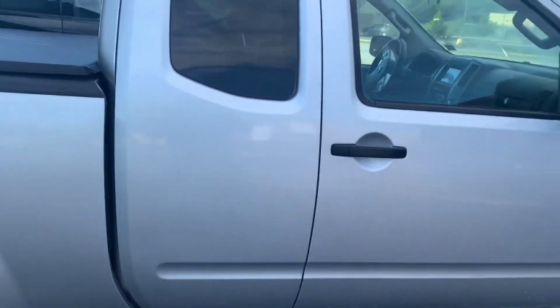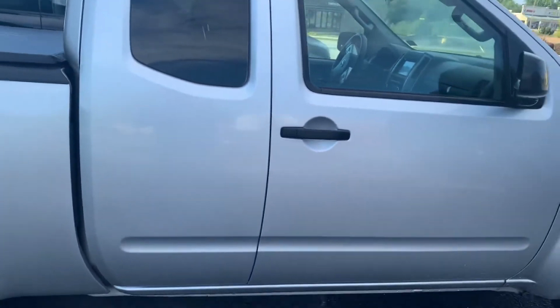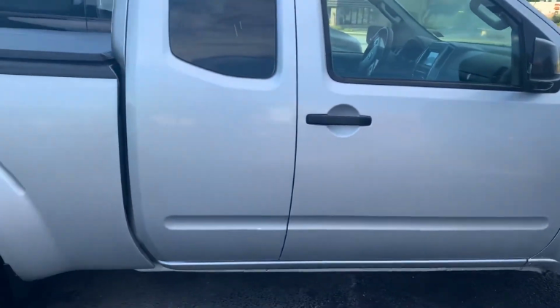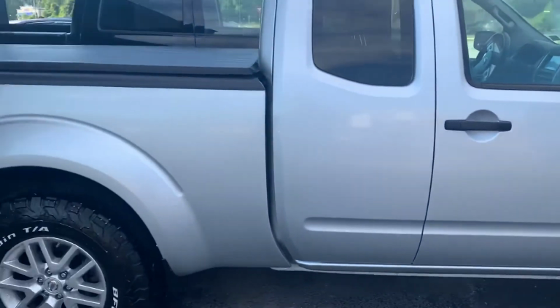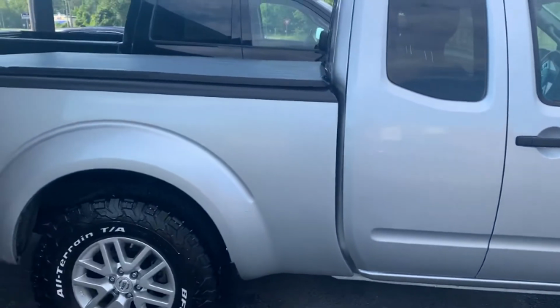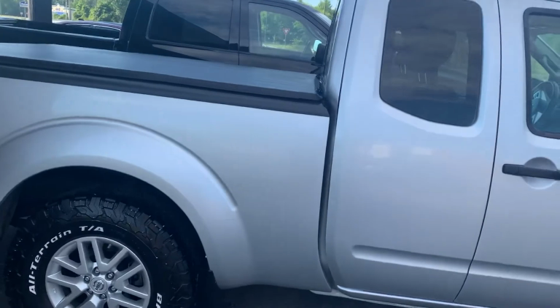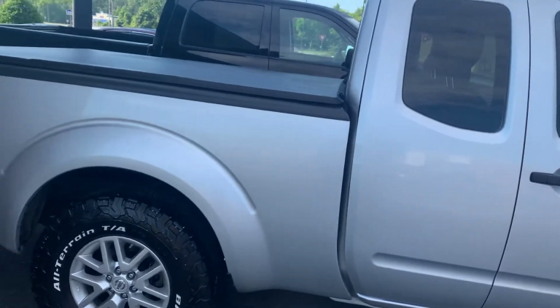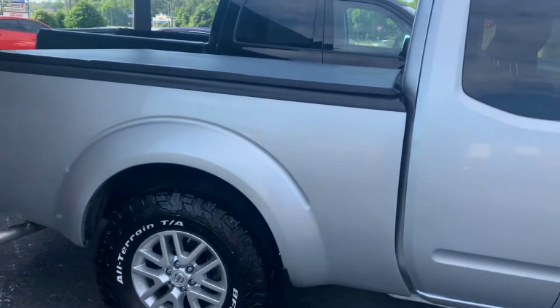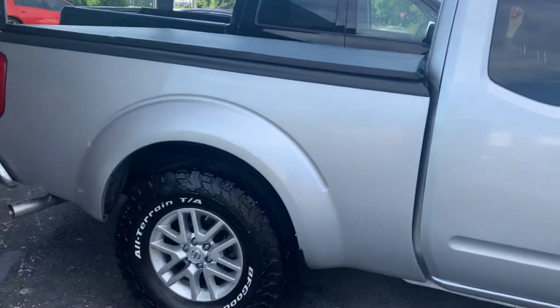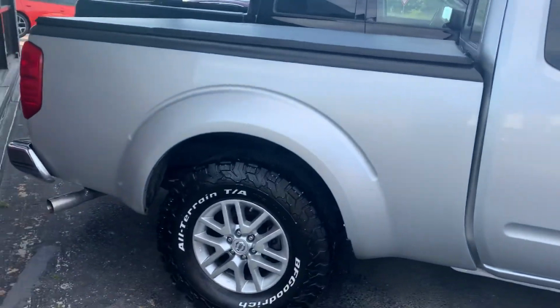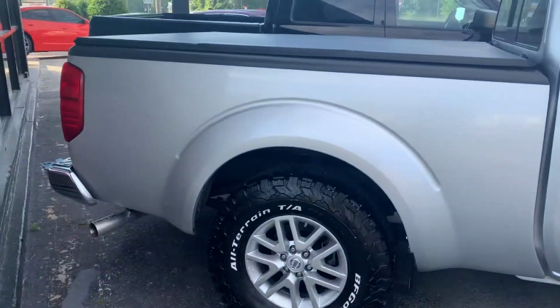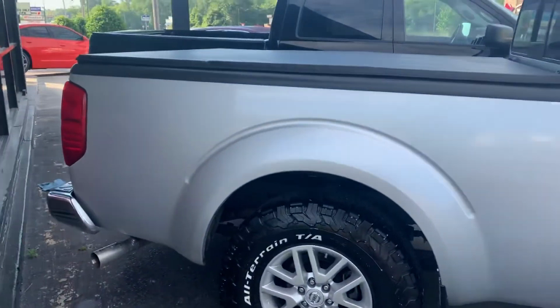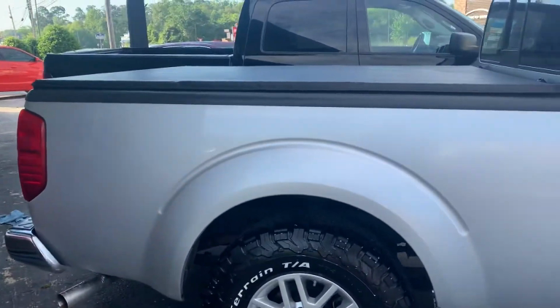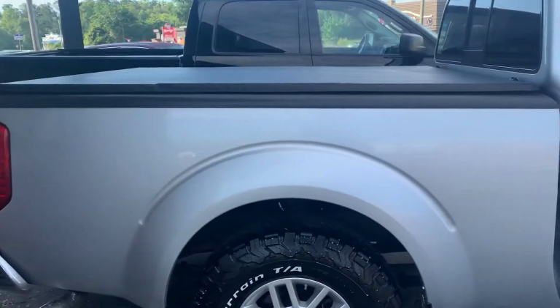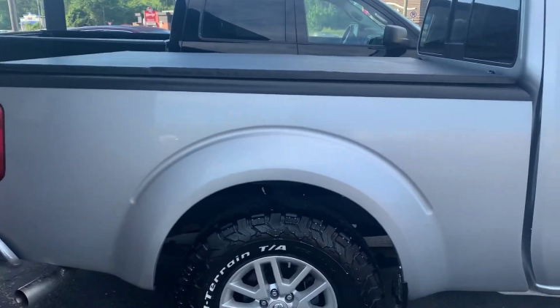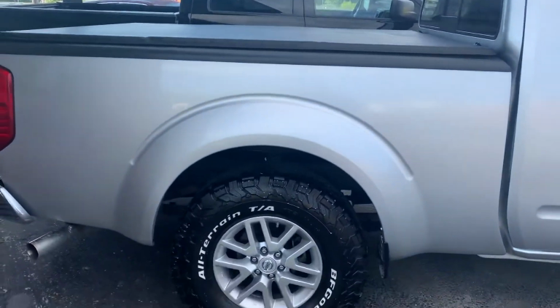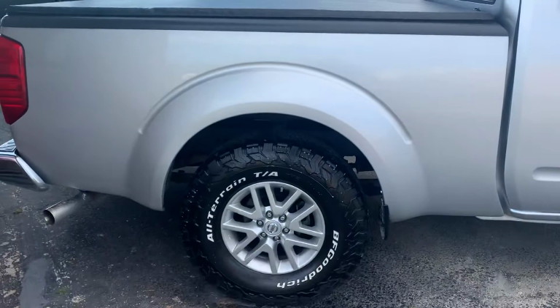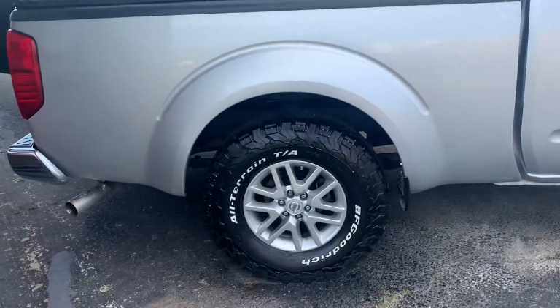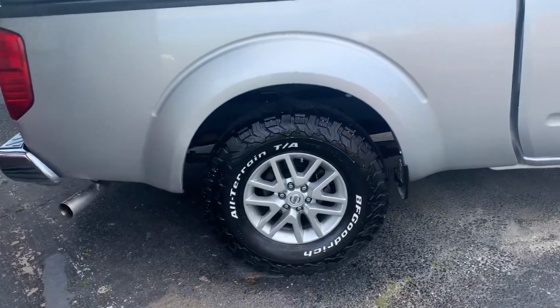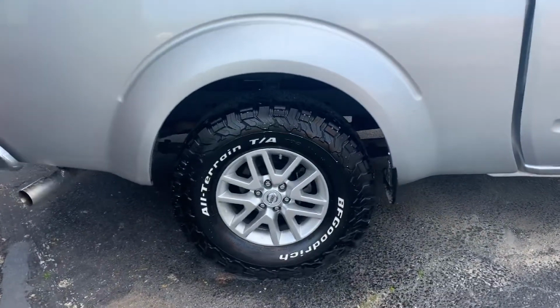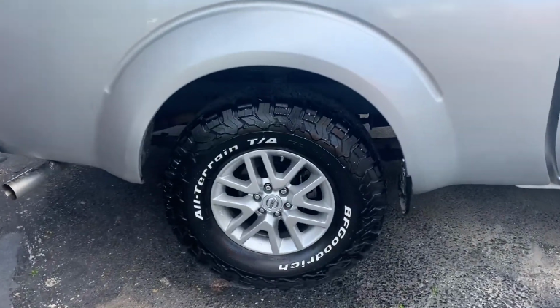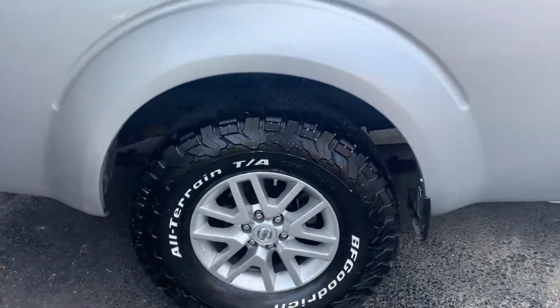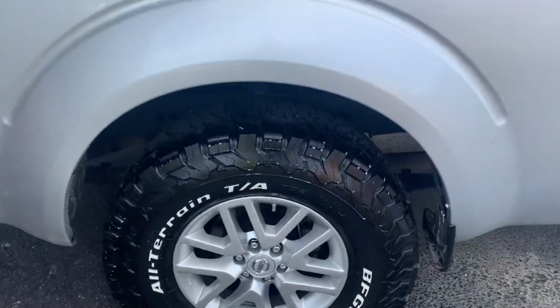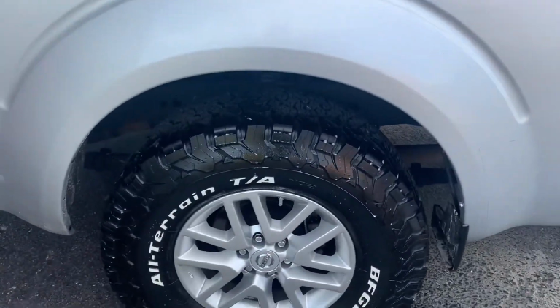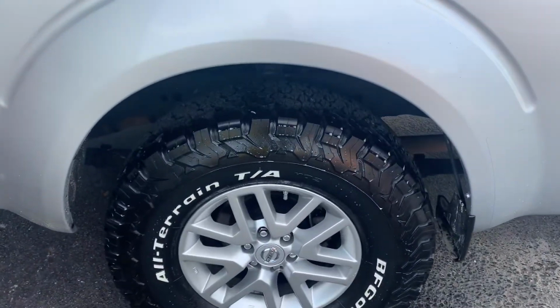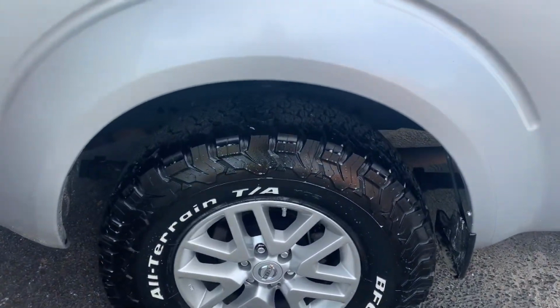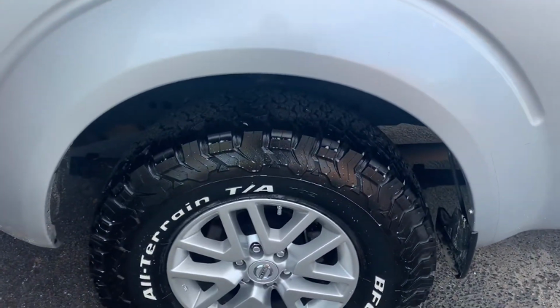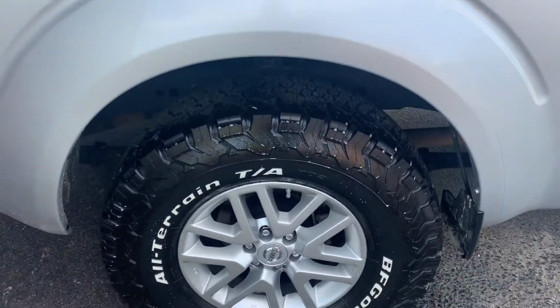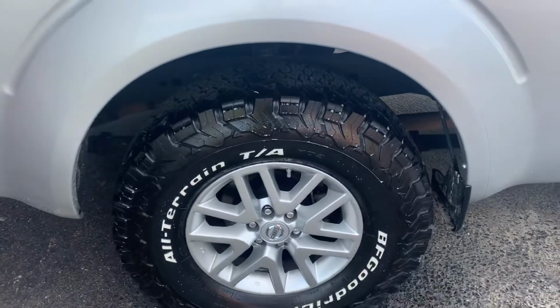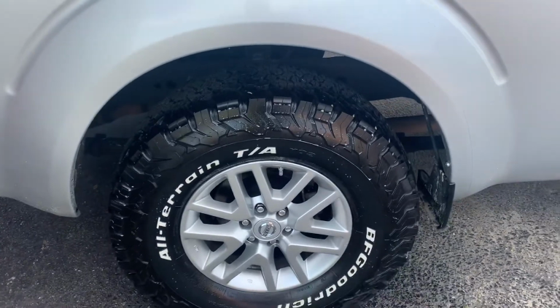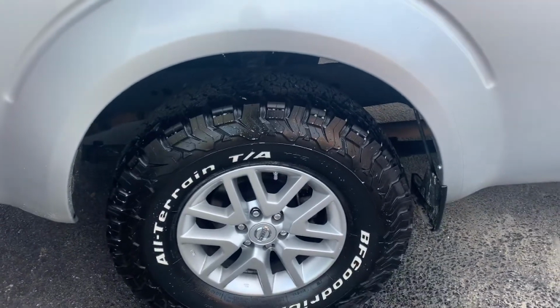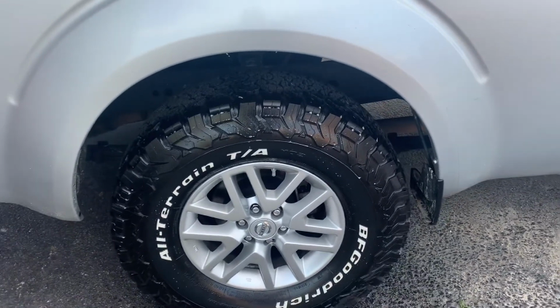Folks, this truck is the cleanest of all clean — not a scratch, ding, or dent. It has alloy wheels, and someone spent a minimum of a thousand dollars on Bridgestone BFGoodrich tires.